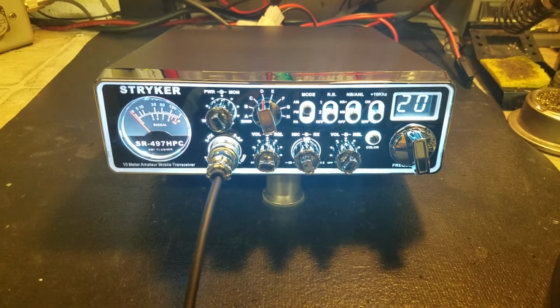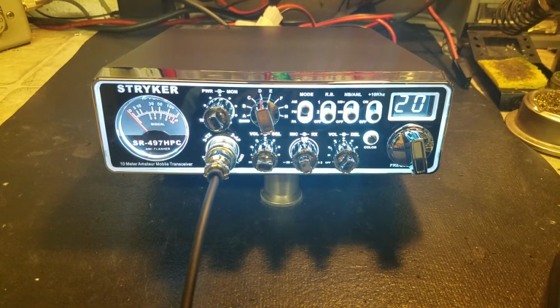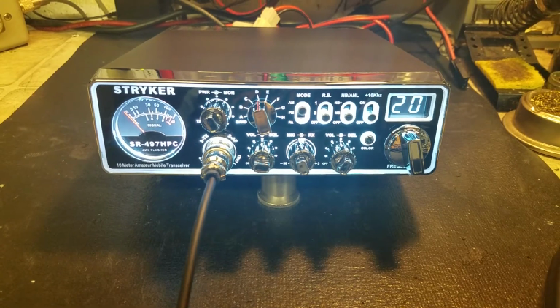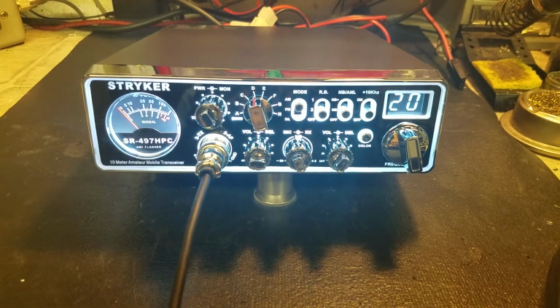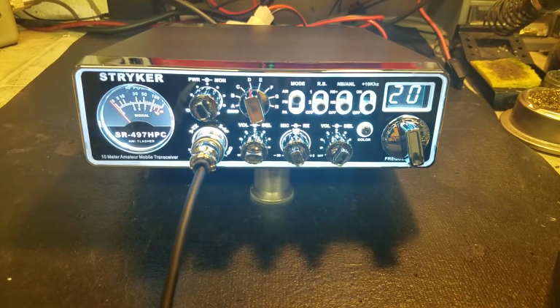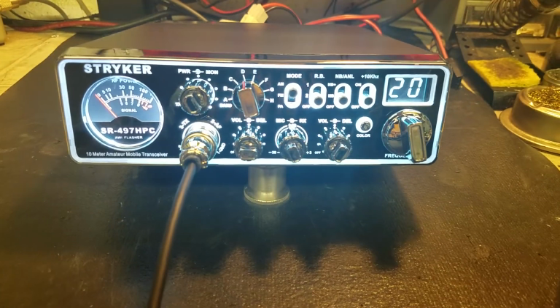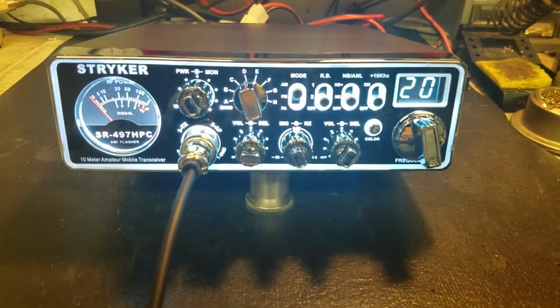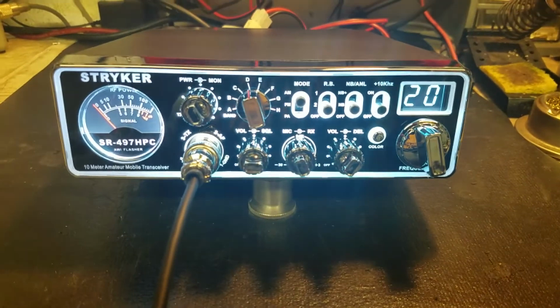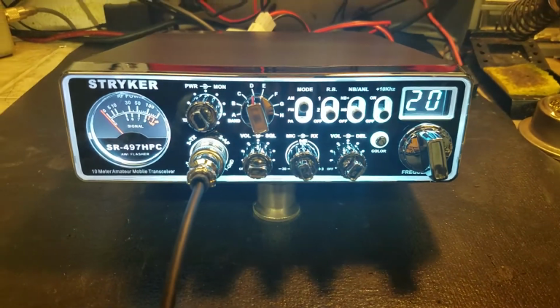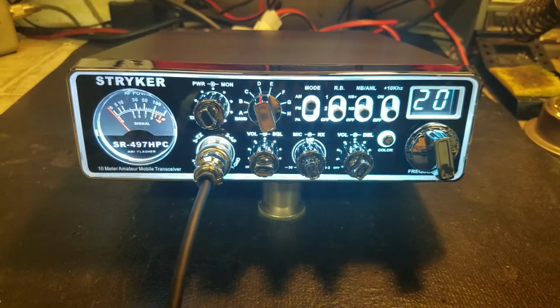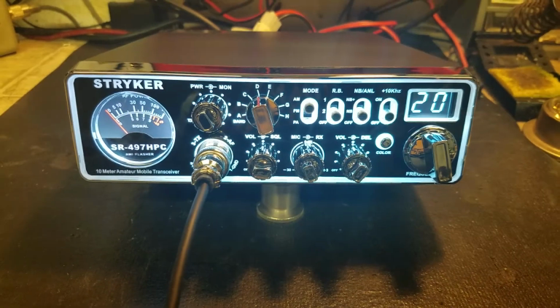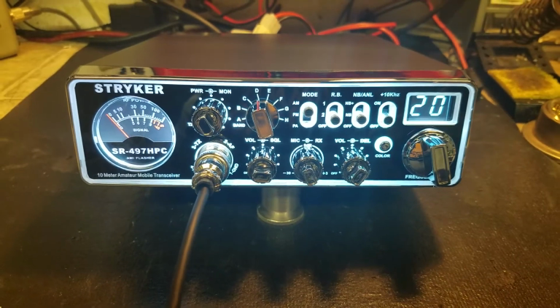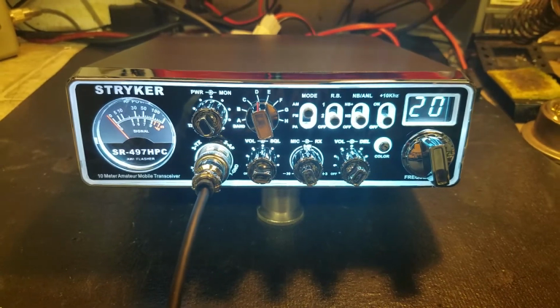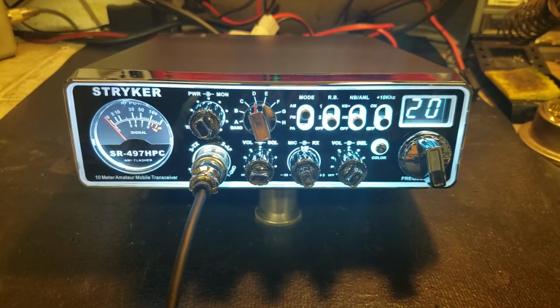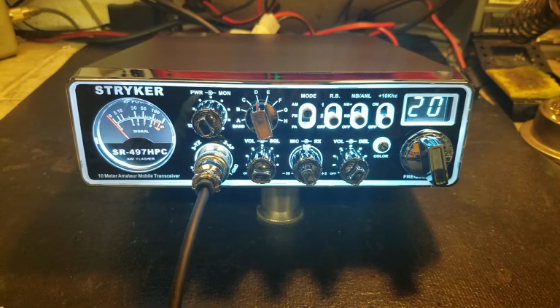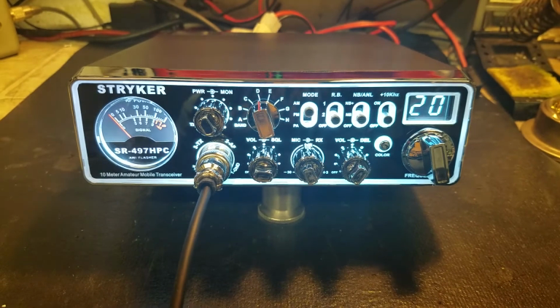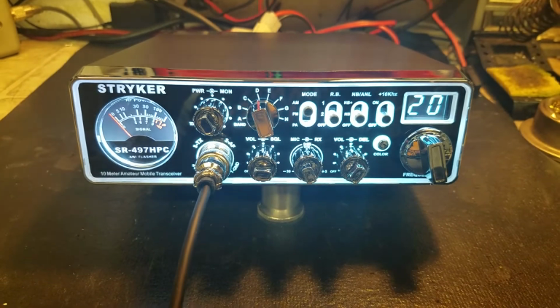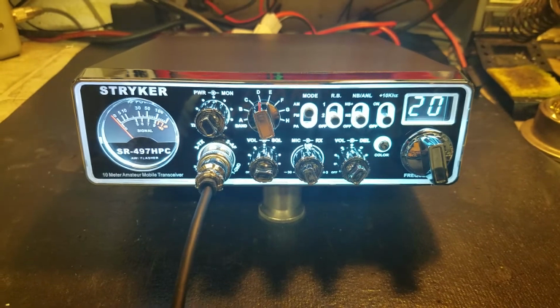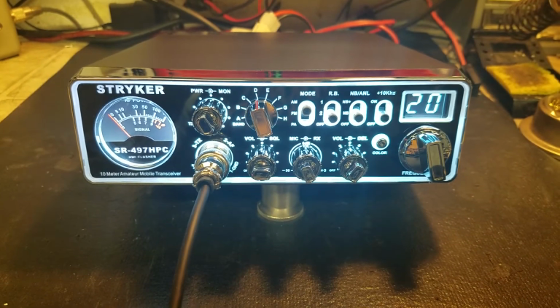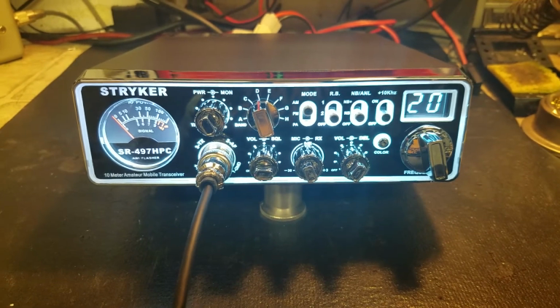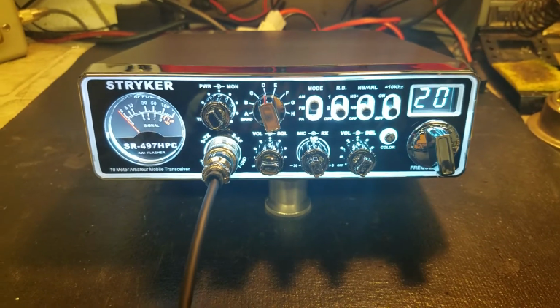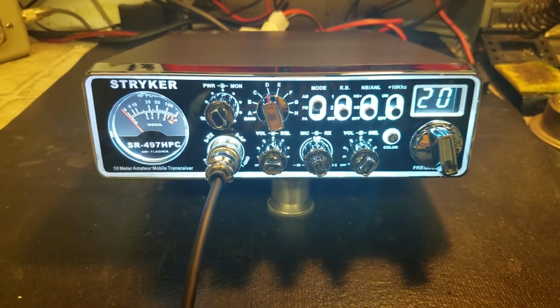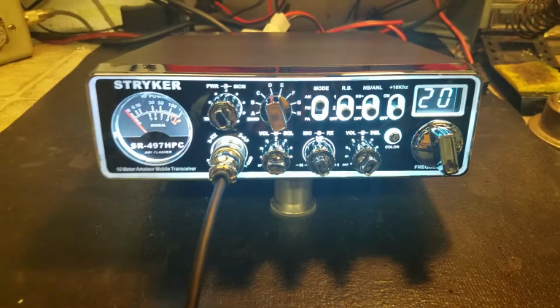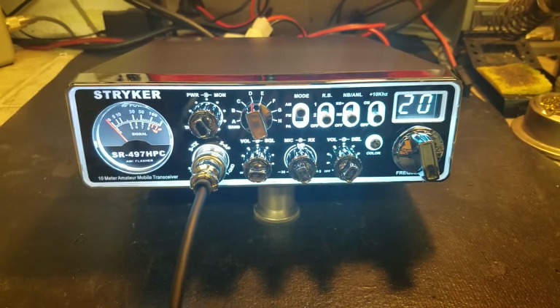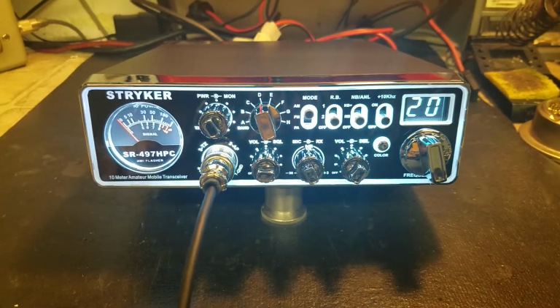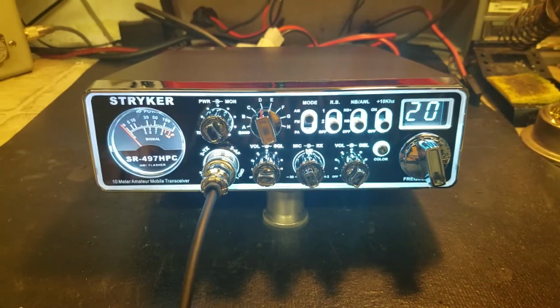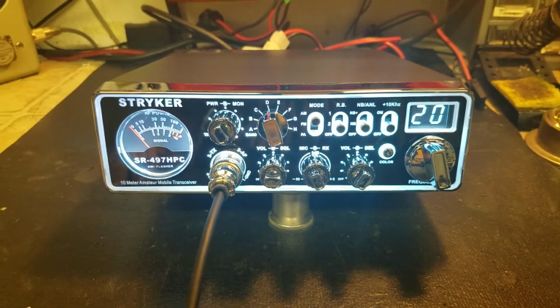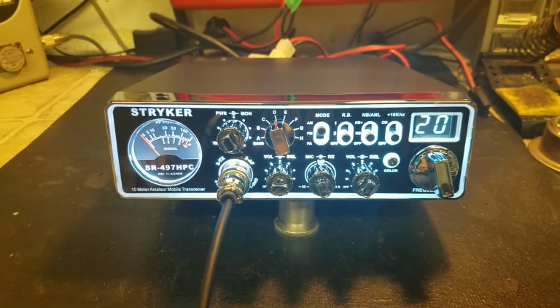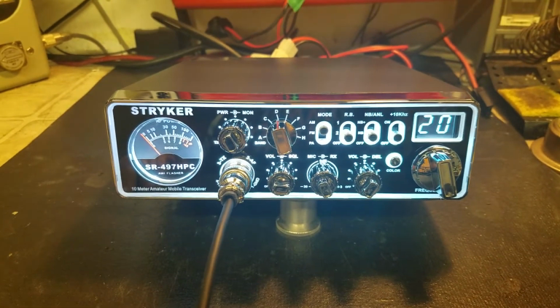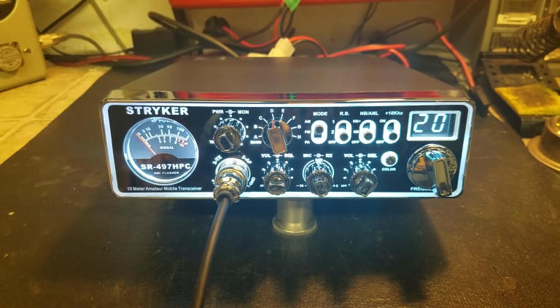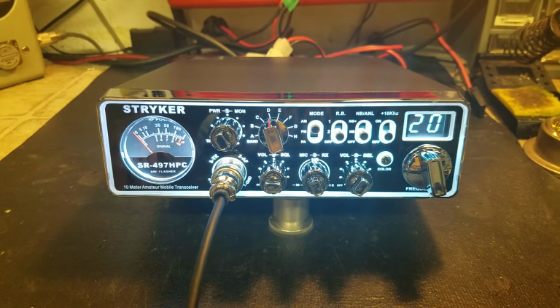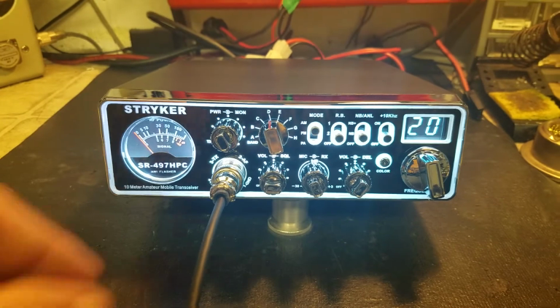Hello again everyone, Truck CB Sales here with a tuner report for Ricky in Kentucky with a Stryker SR497 HPC. Ricky, you got it ready to go for you bud.